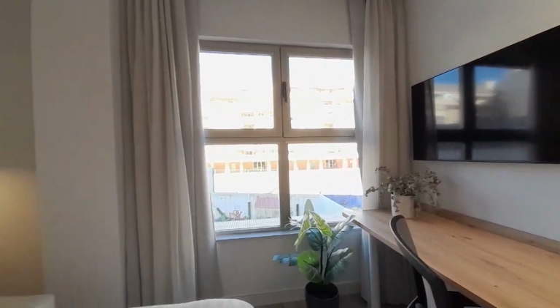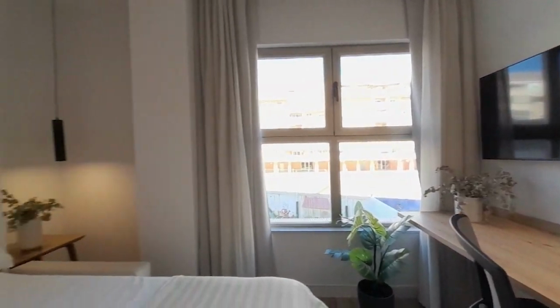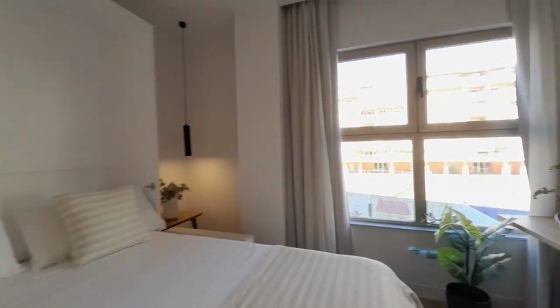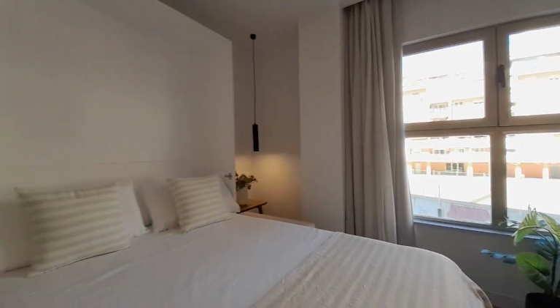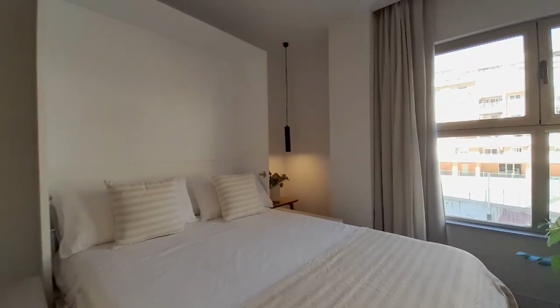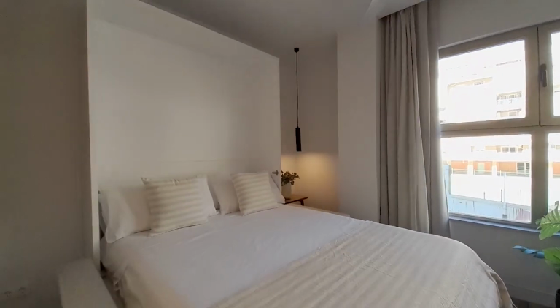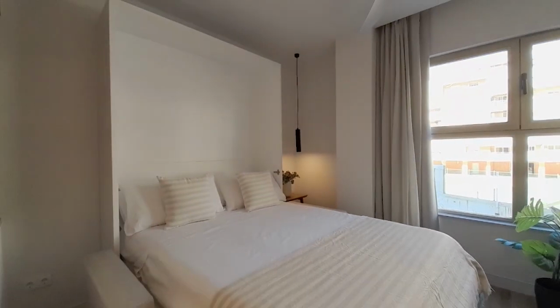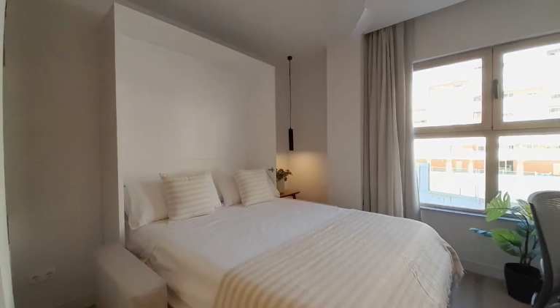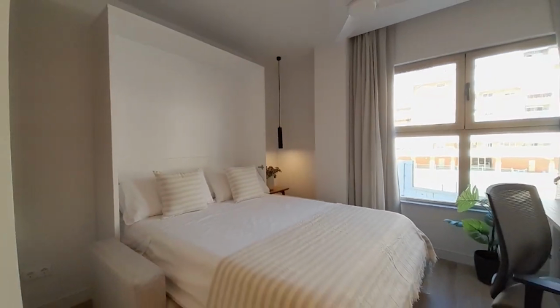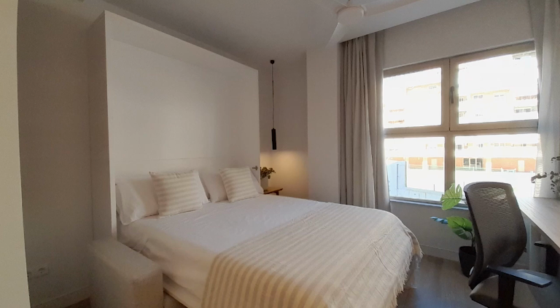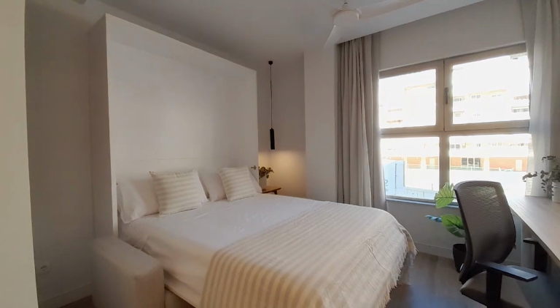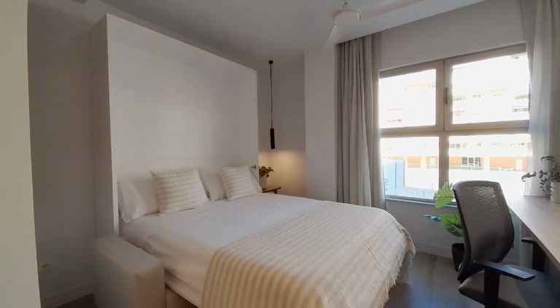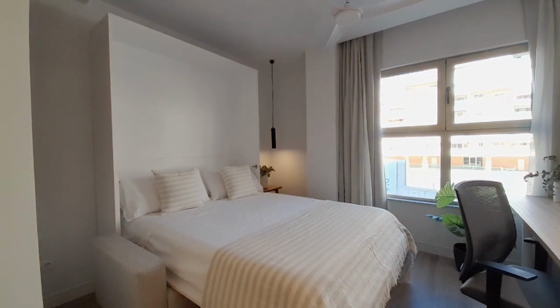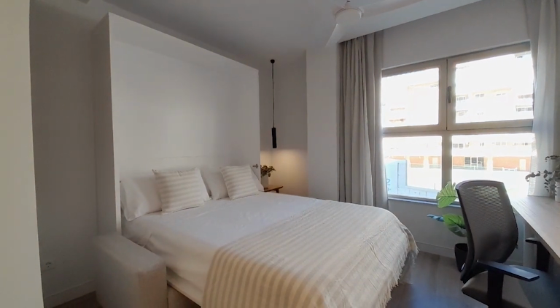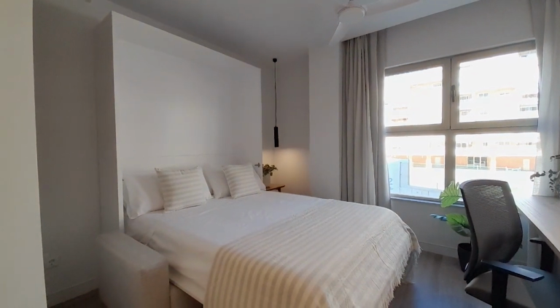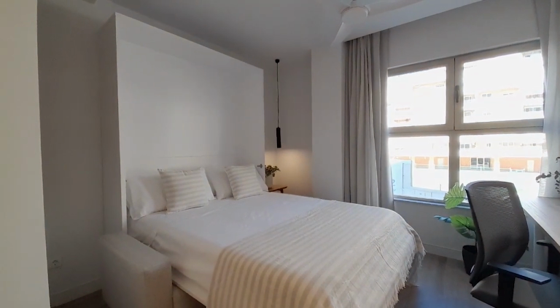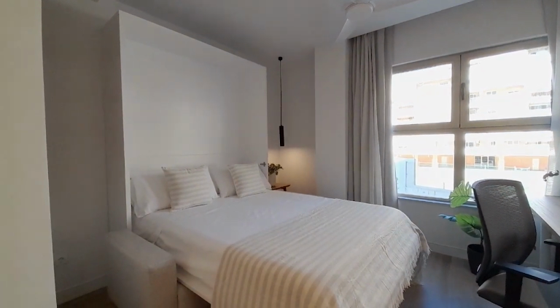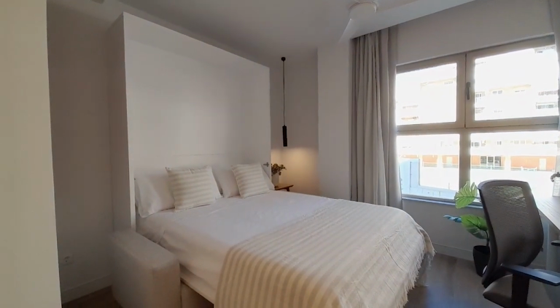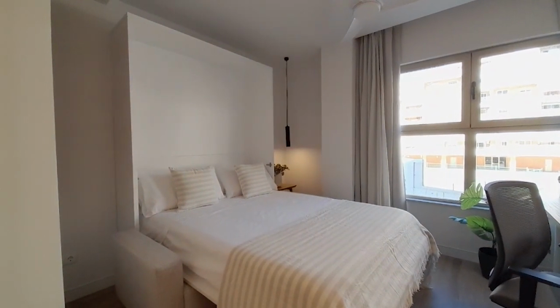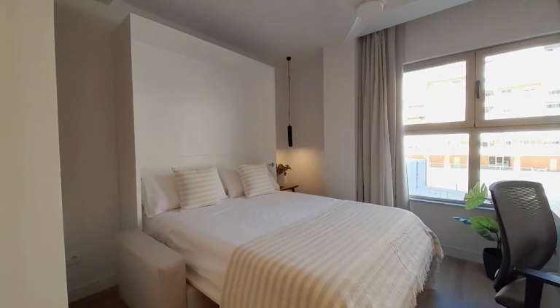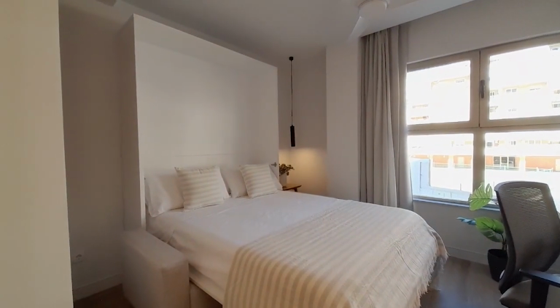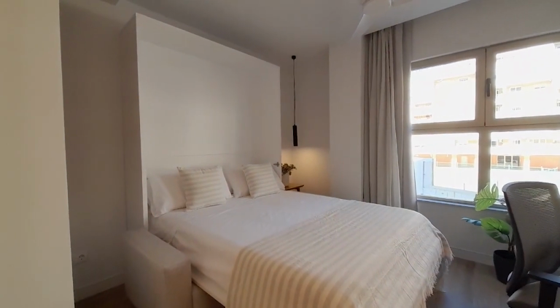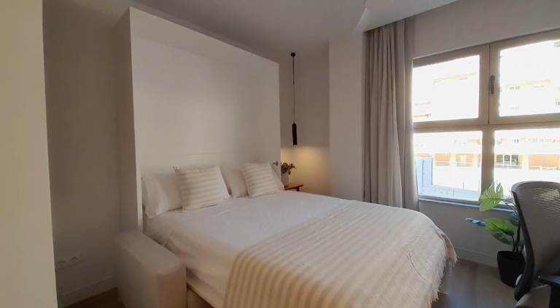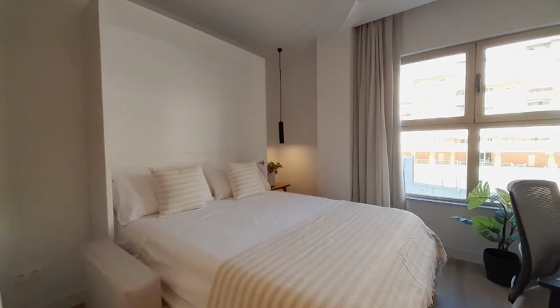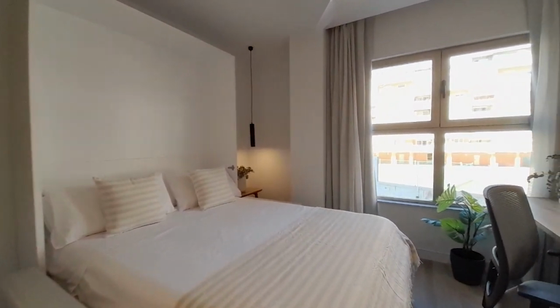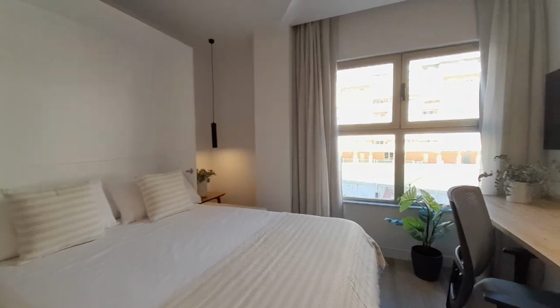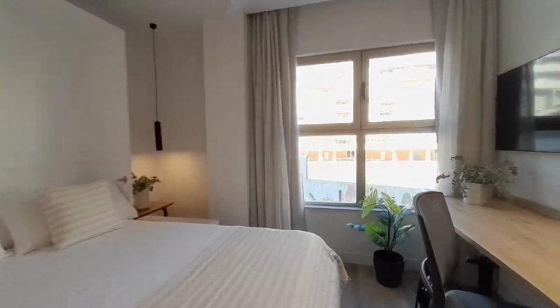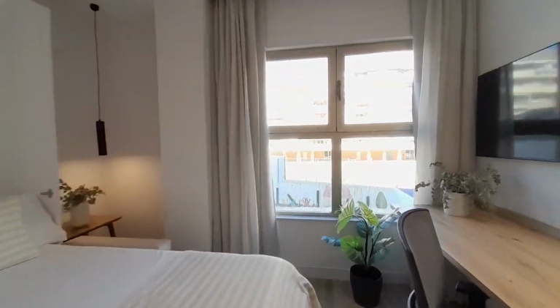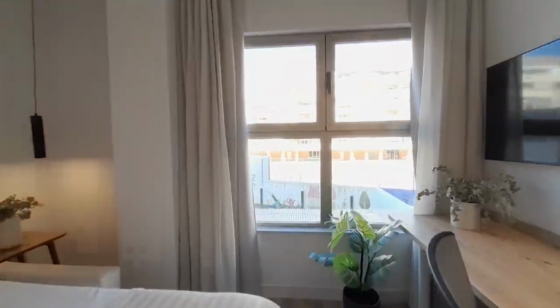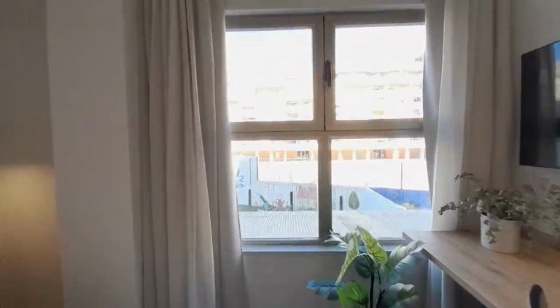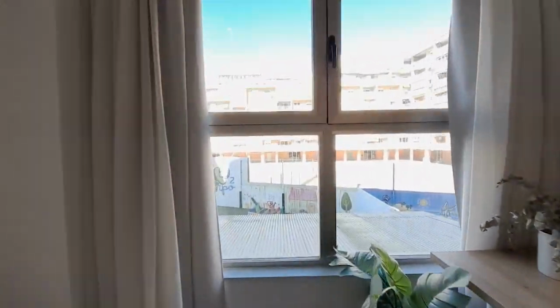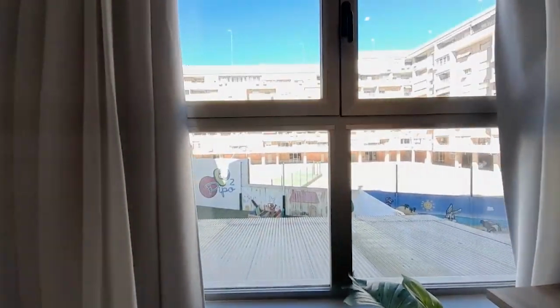And now I show you the bedroom. It has a double bed, and the same is a sofa.